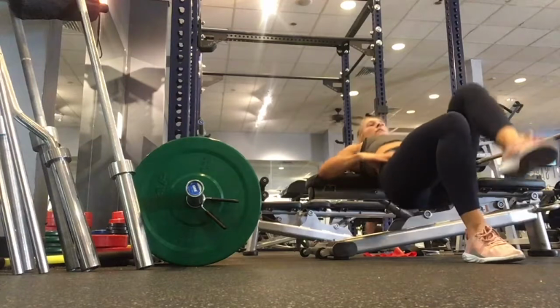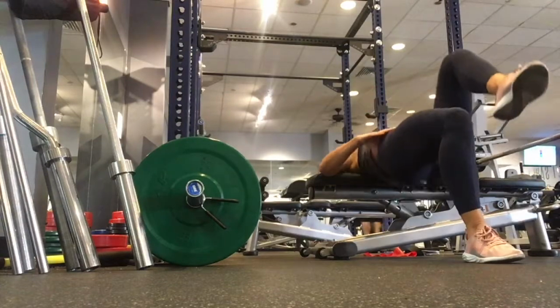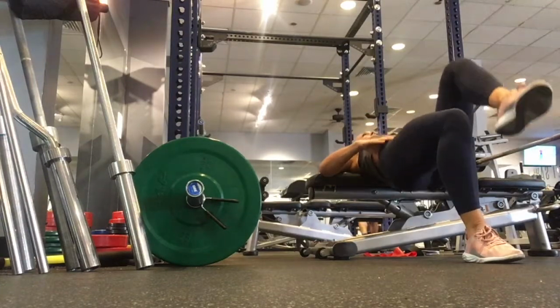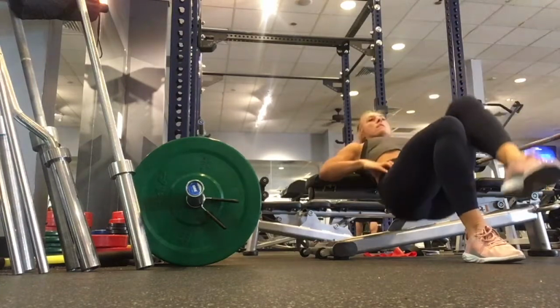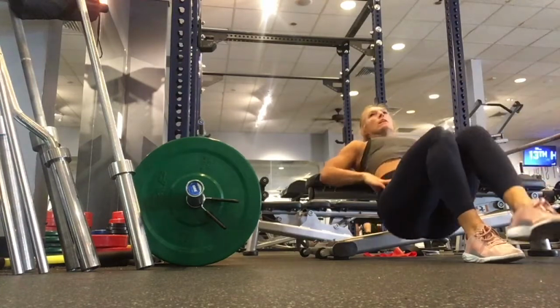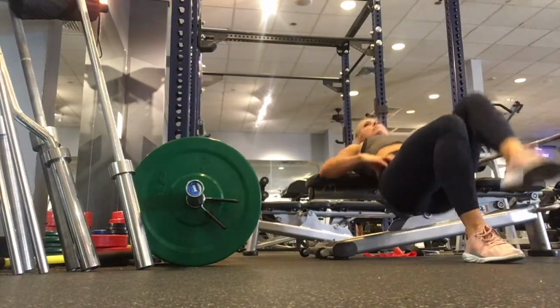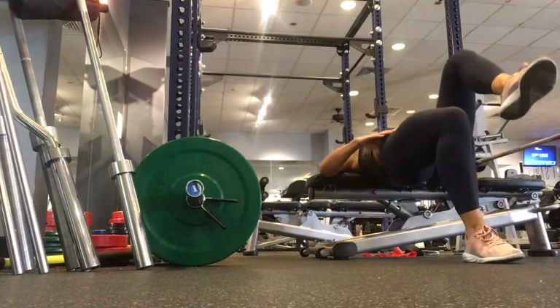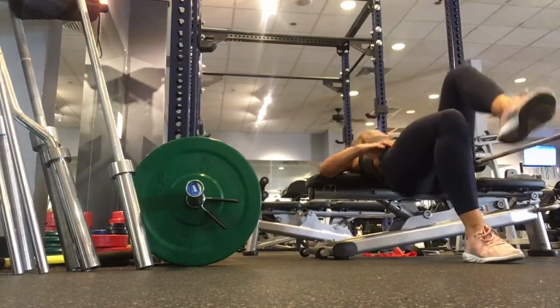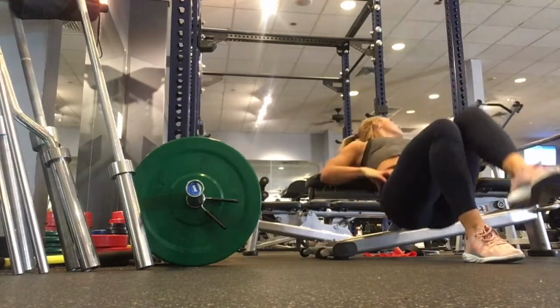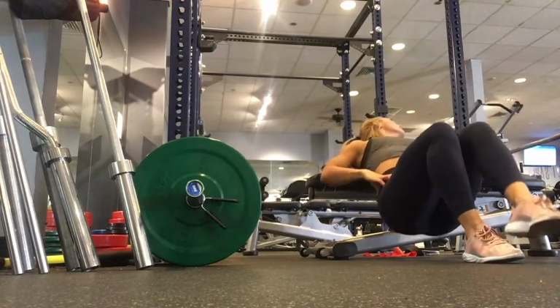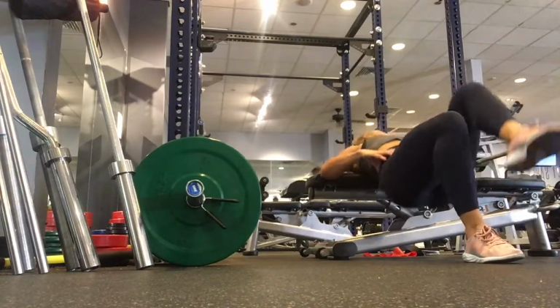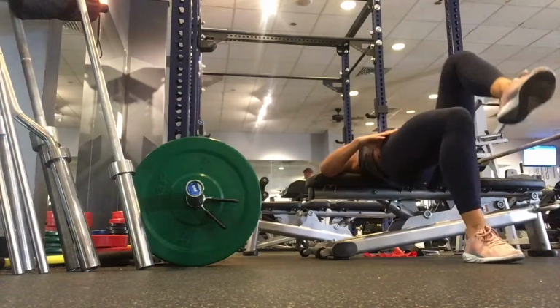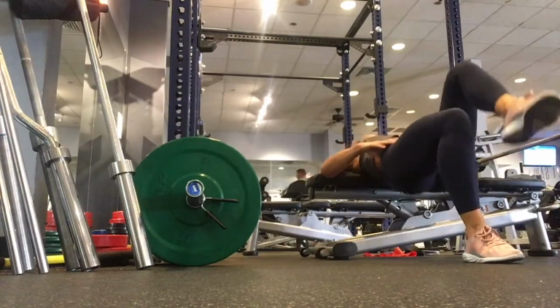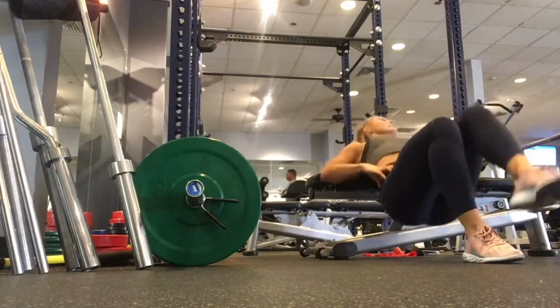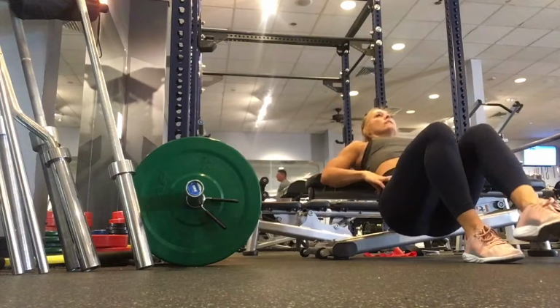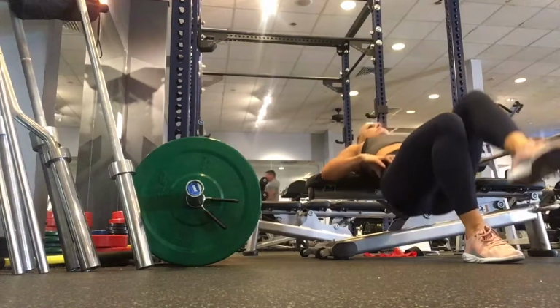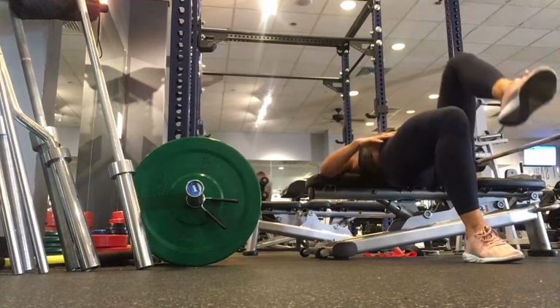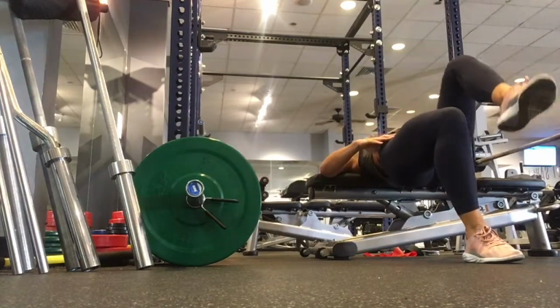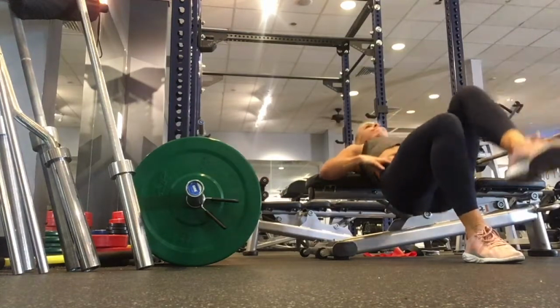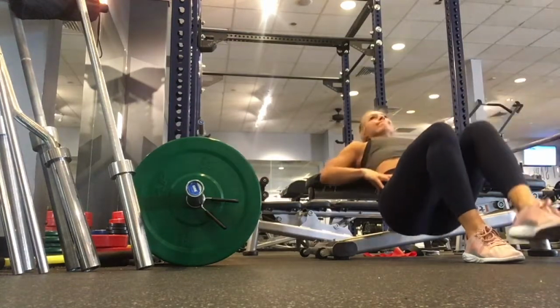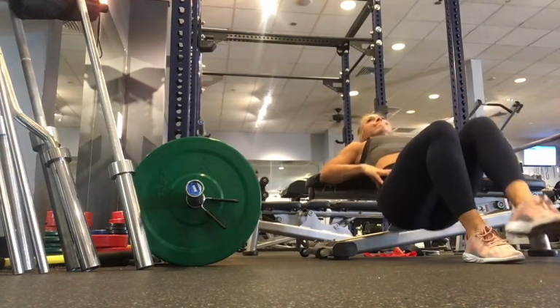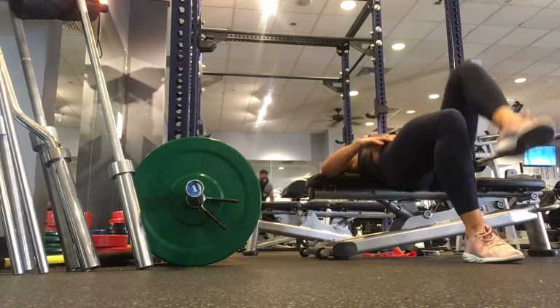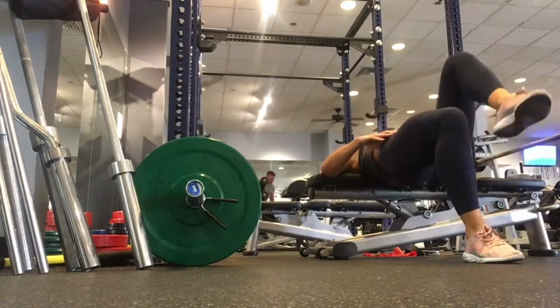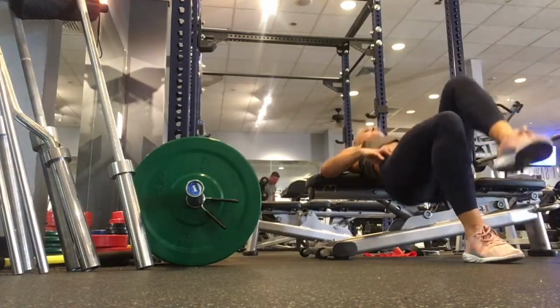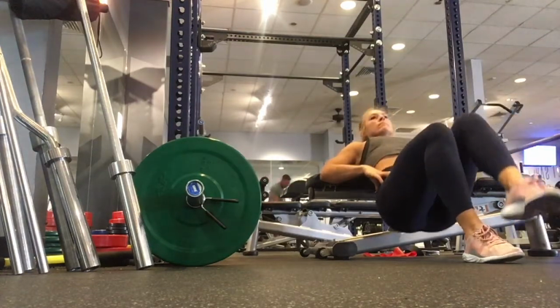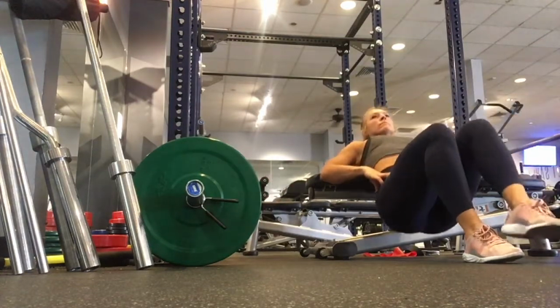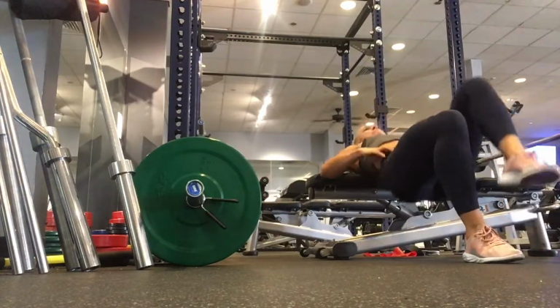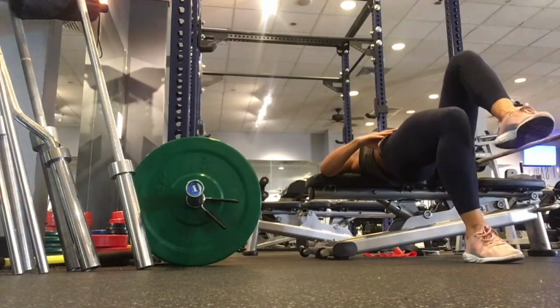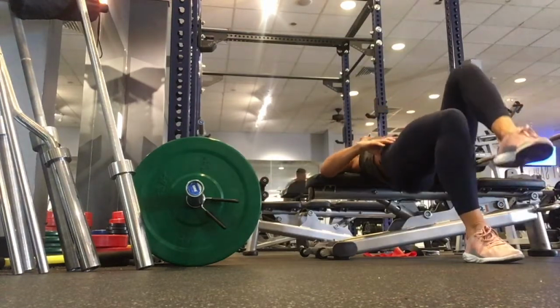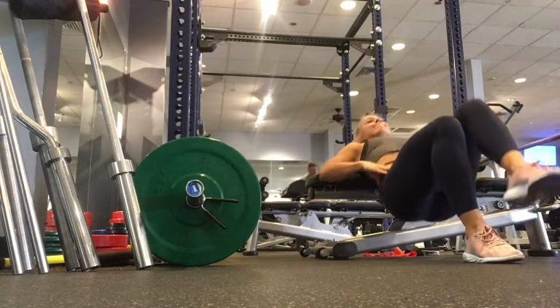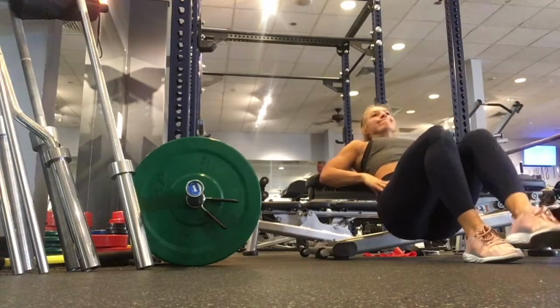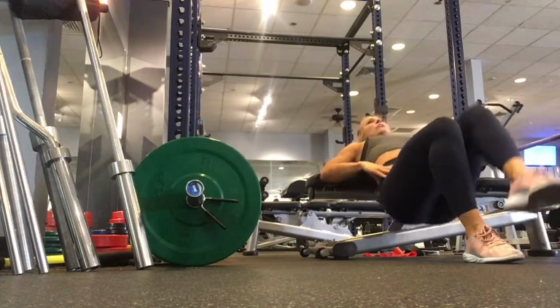As you make this movement, keep your head and your neck in a neutral position and also keep your core engaged. You should be feeling this in the hamstring and the glute rather than your low back.